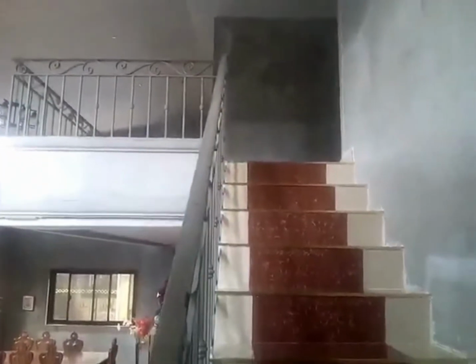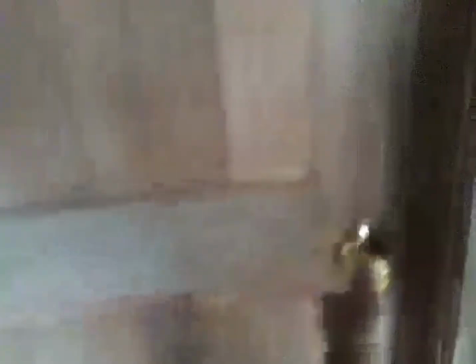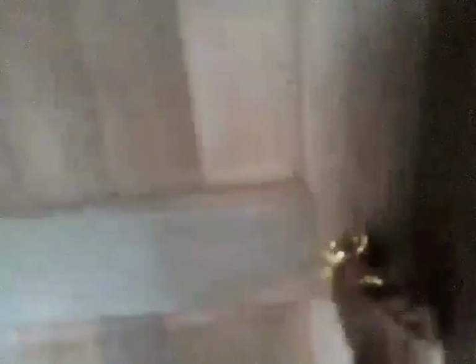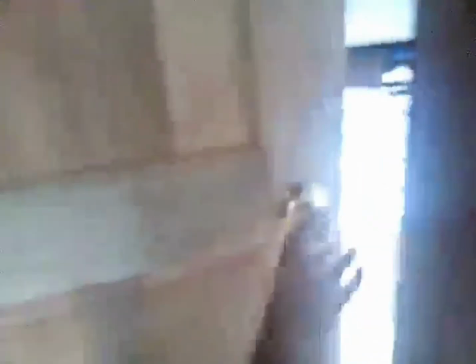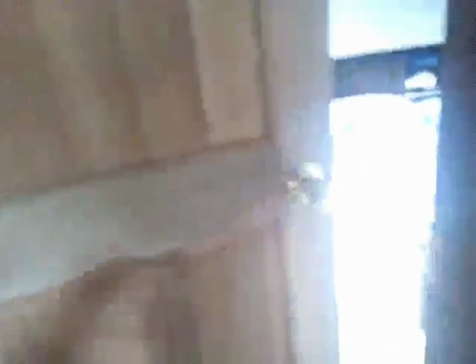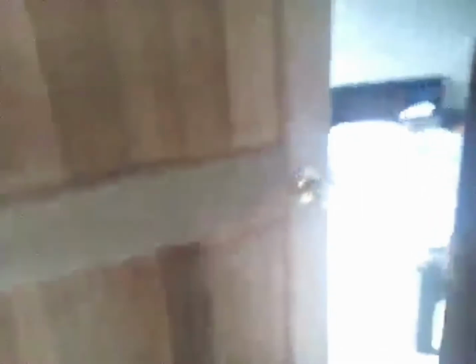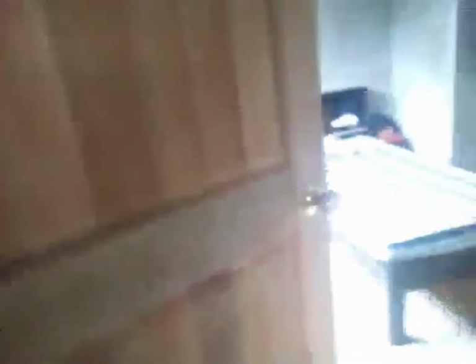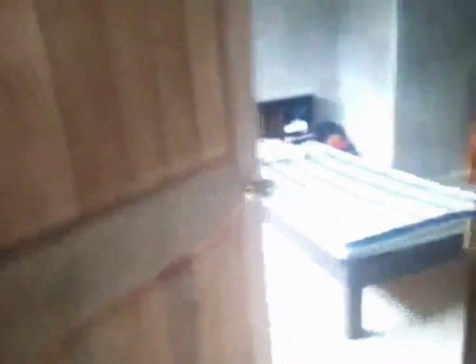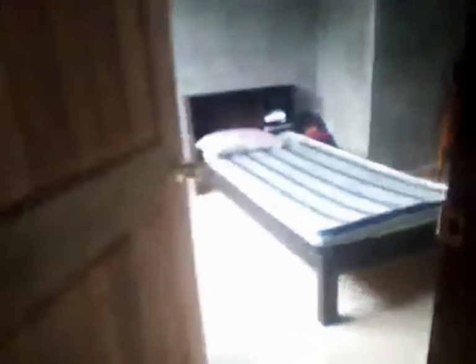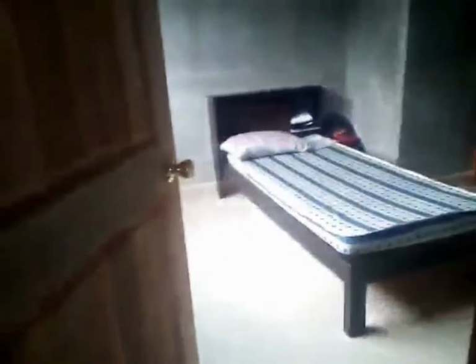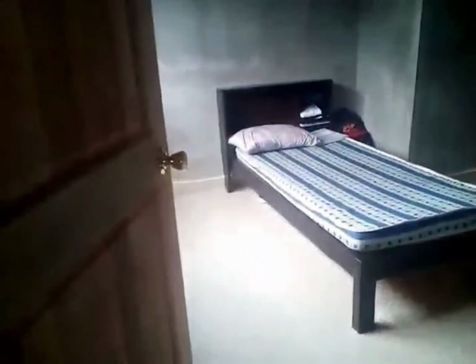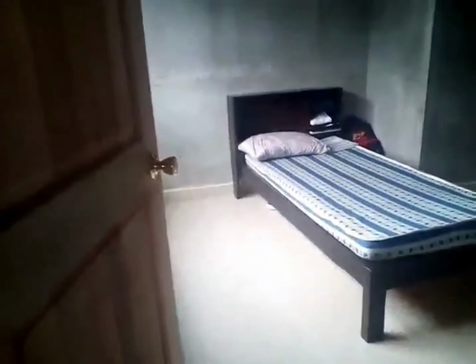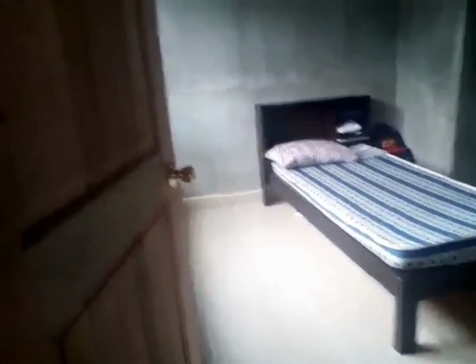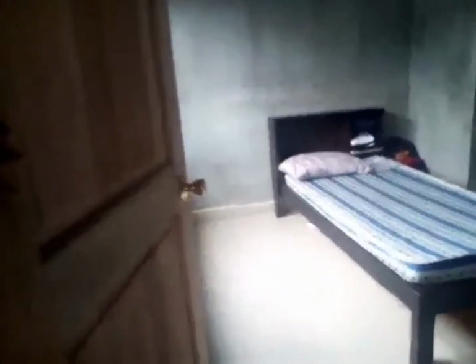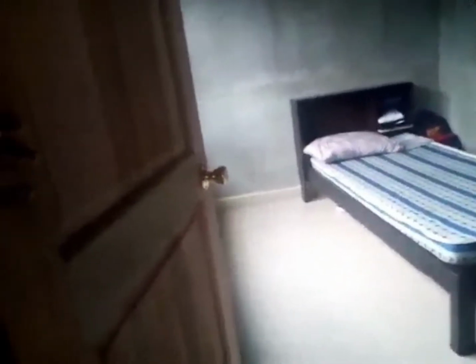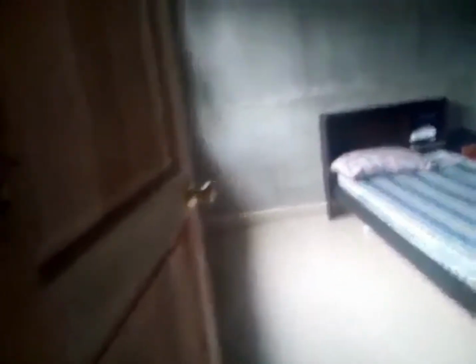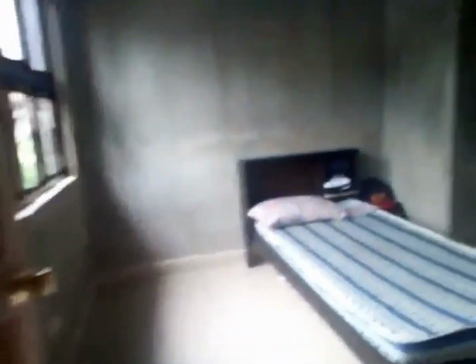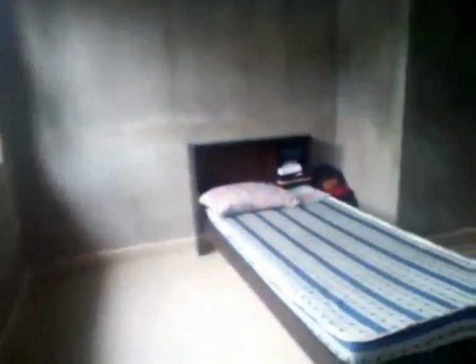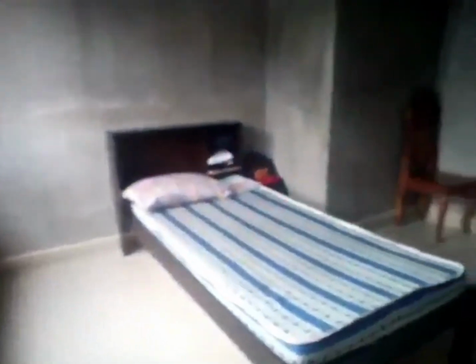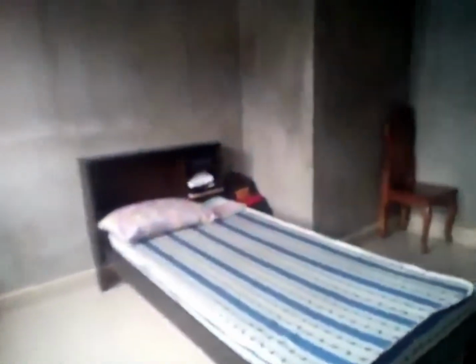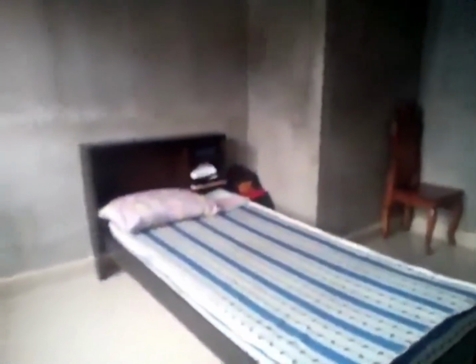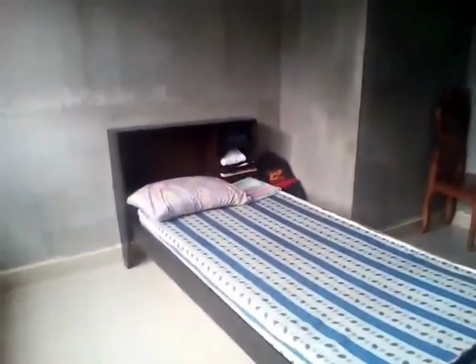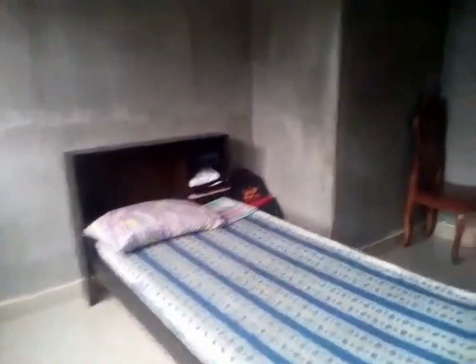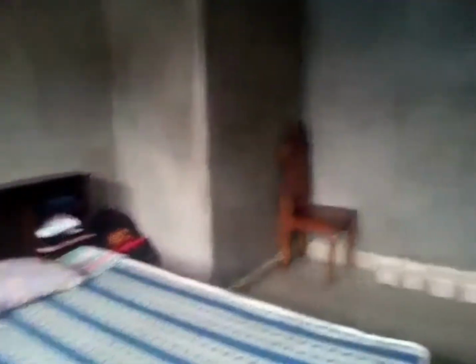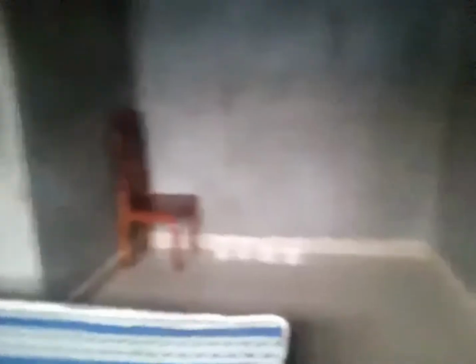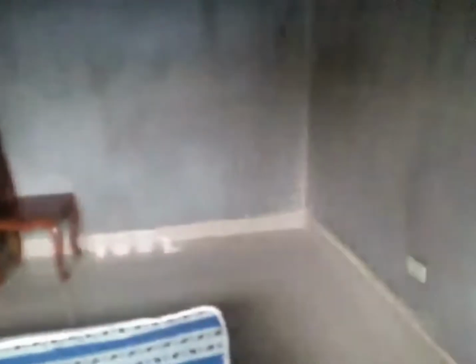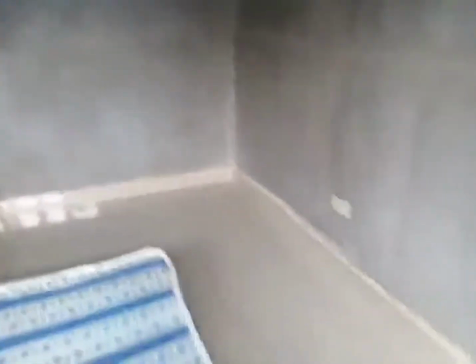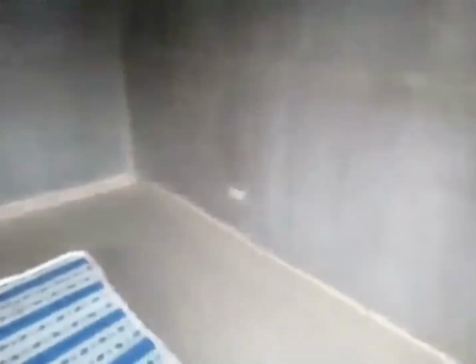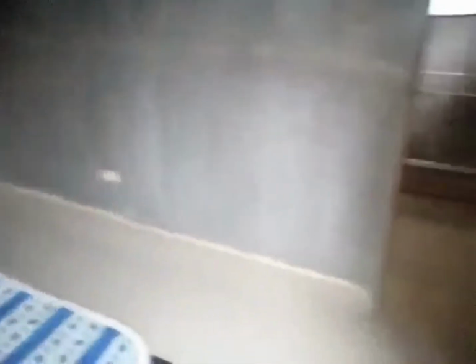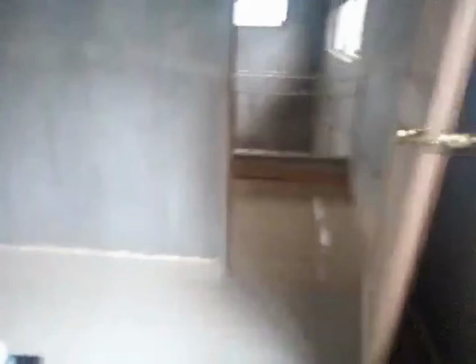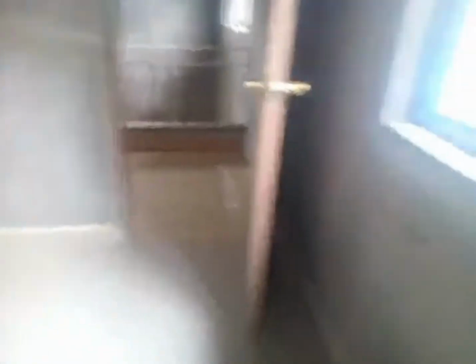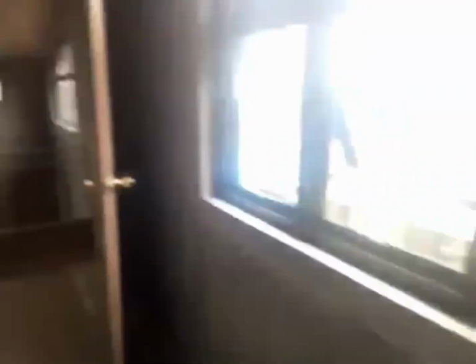That is the room of my nephew — he's about 12 years old, the son of my sister.